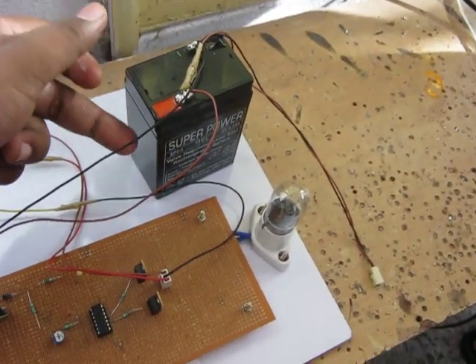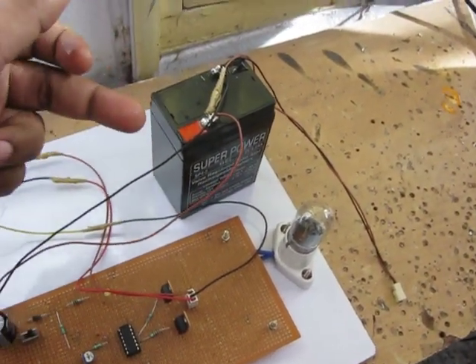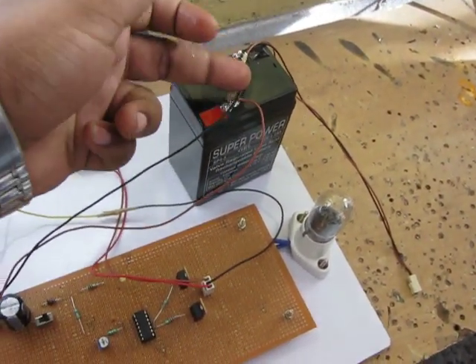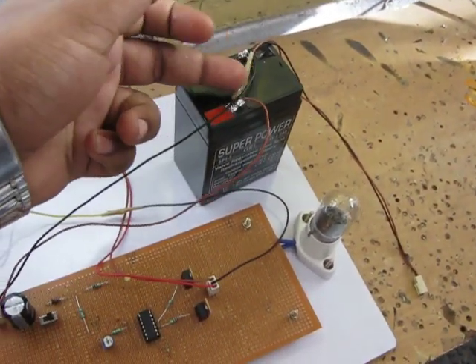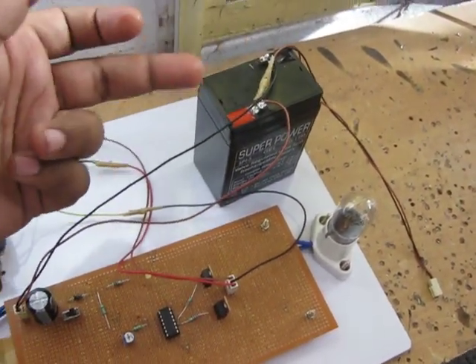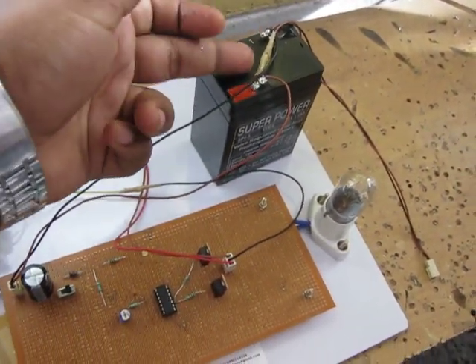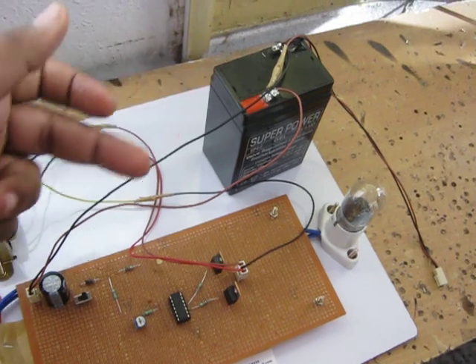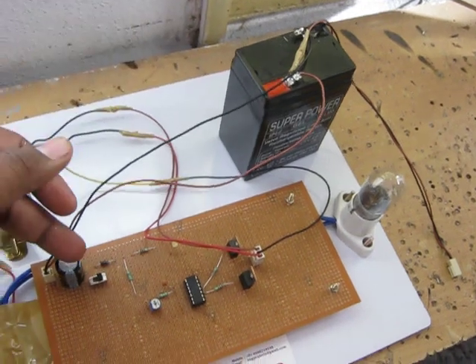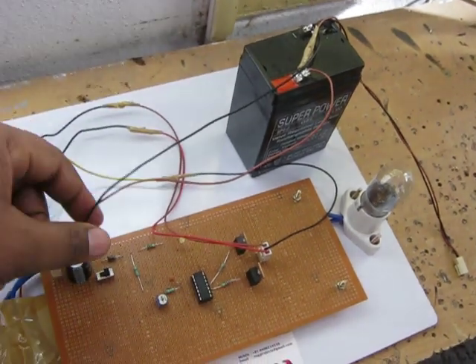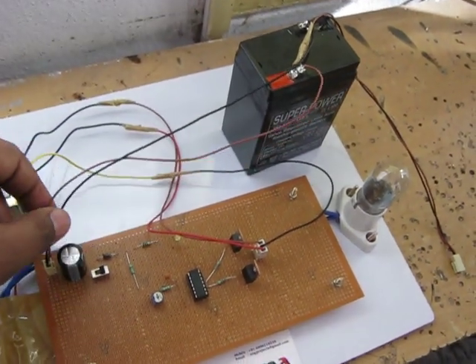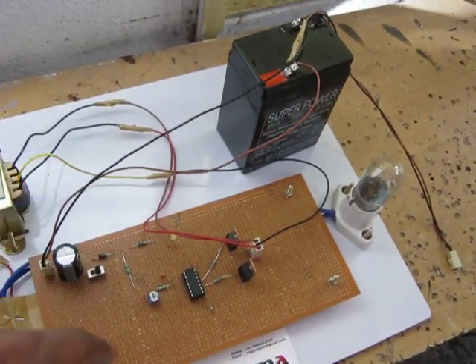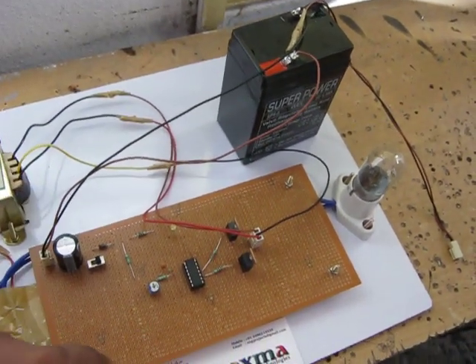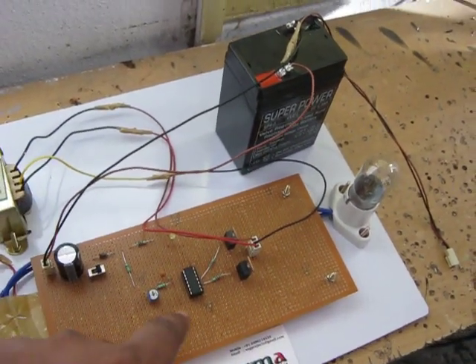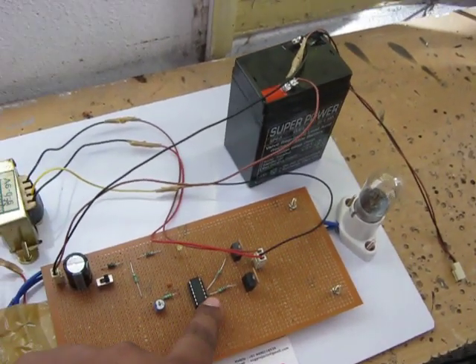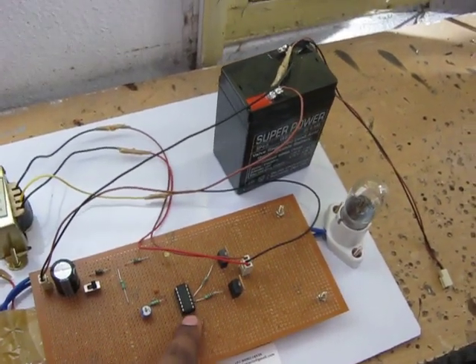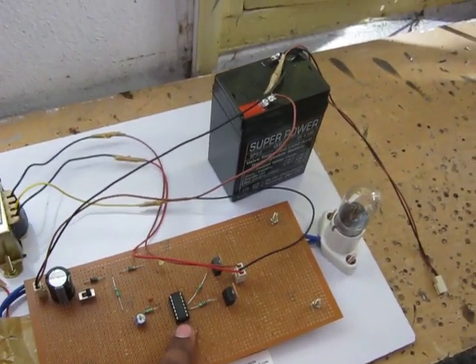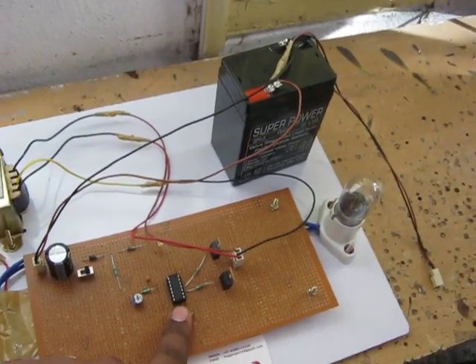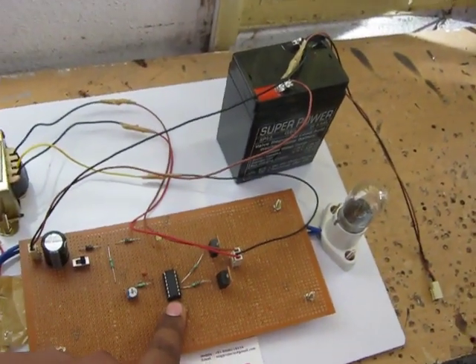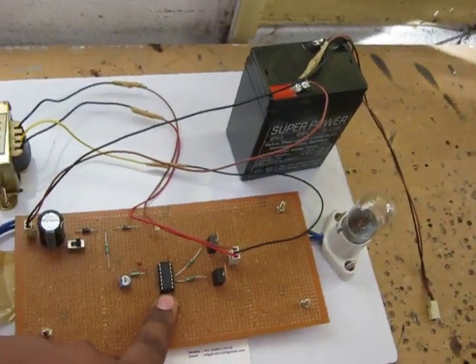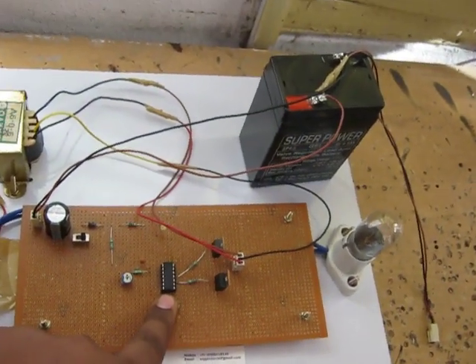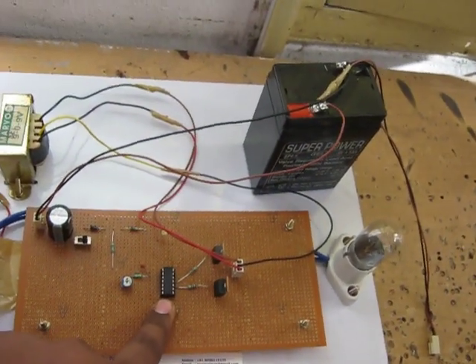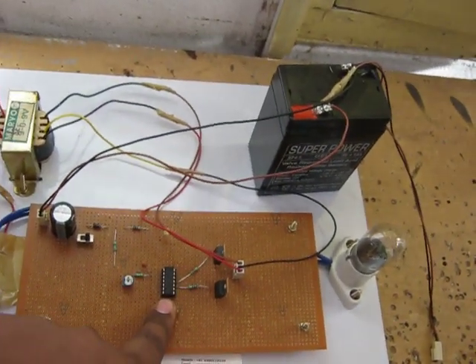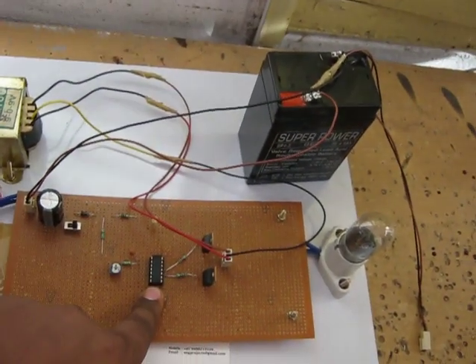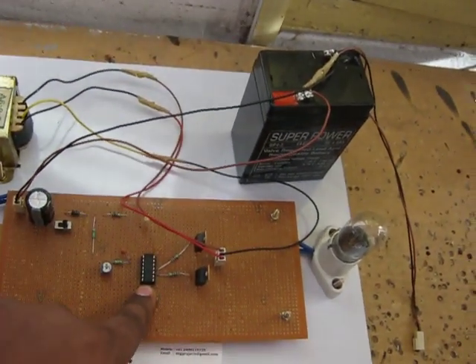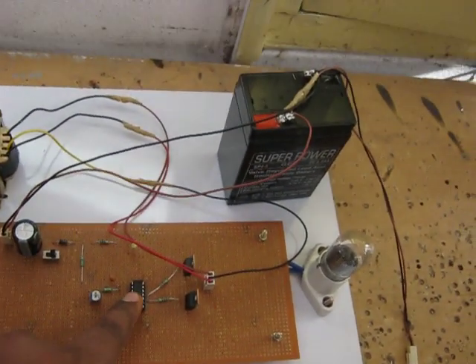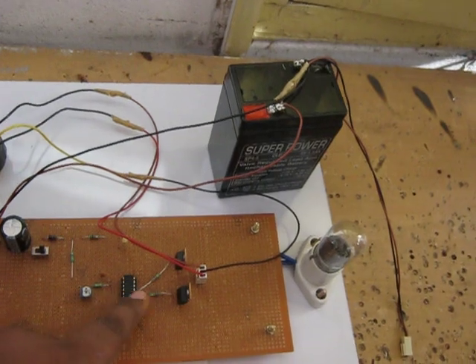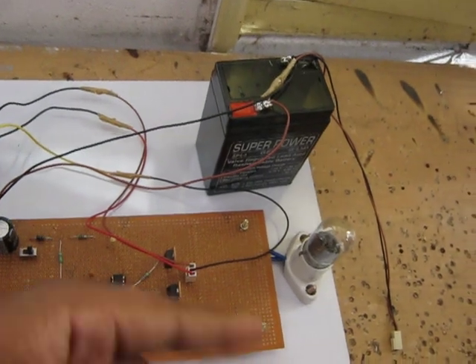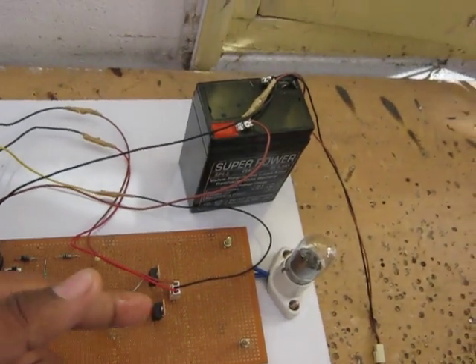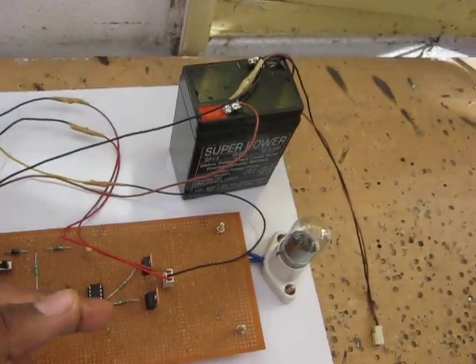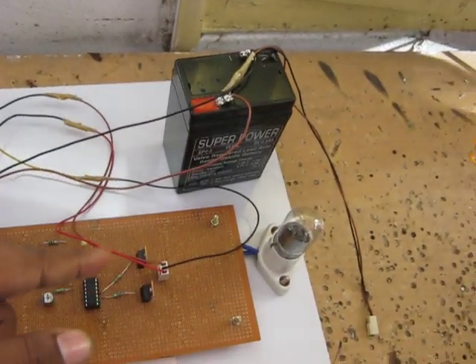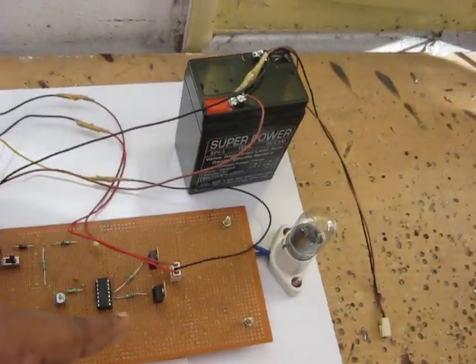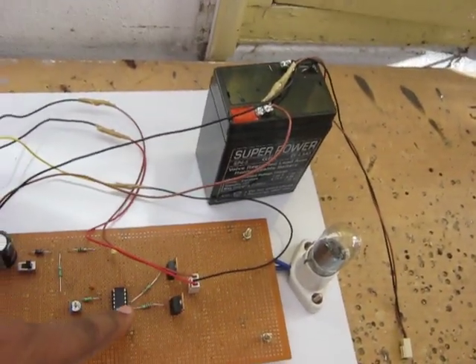After this, the battery voltage is given to the inverter circuit. Here we are using the 4047 IC as a pulsating IC. This will generate pulses — 50 Hz pulses.